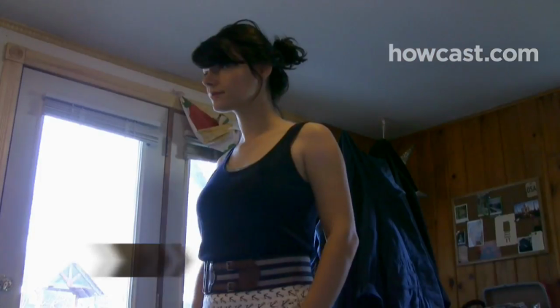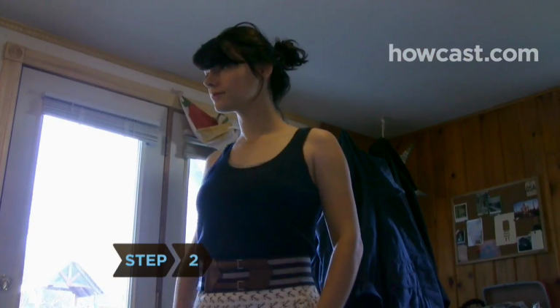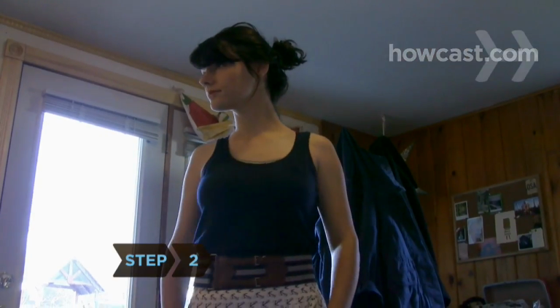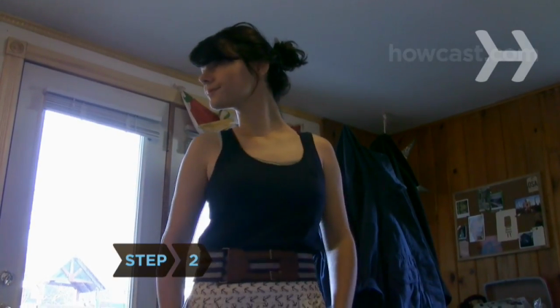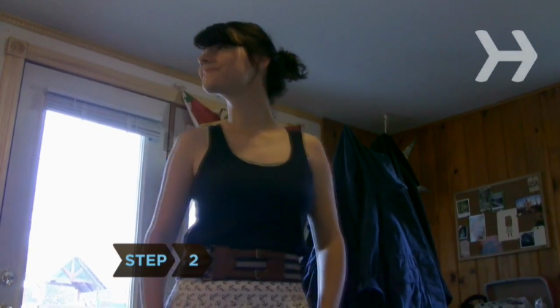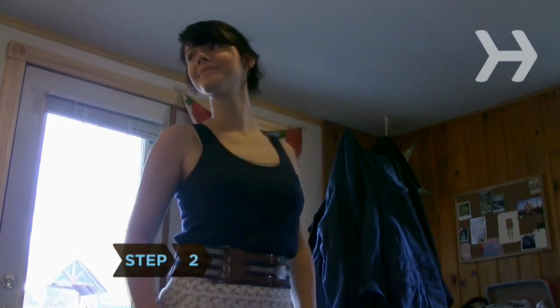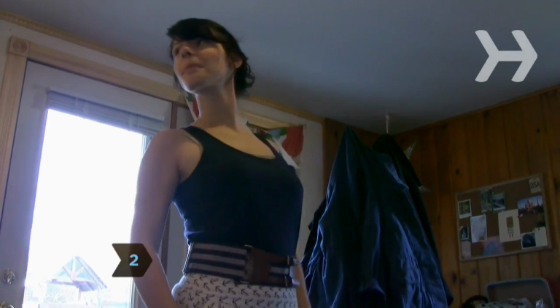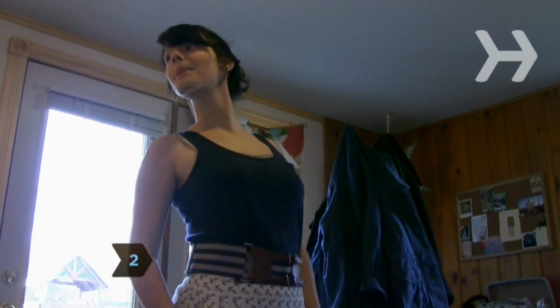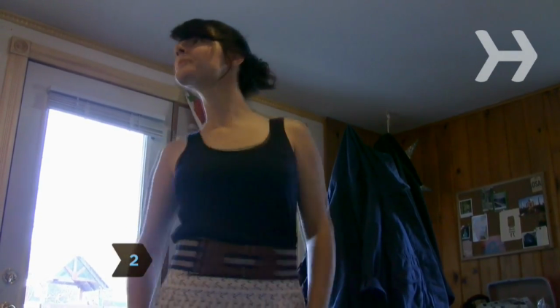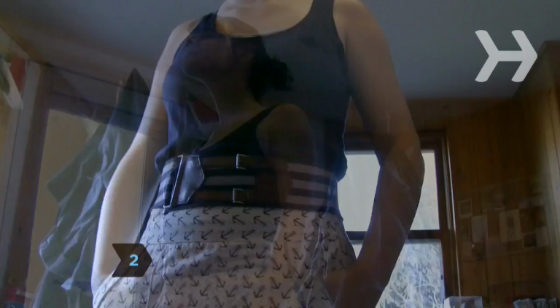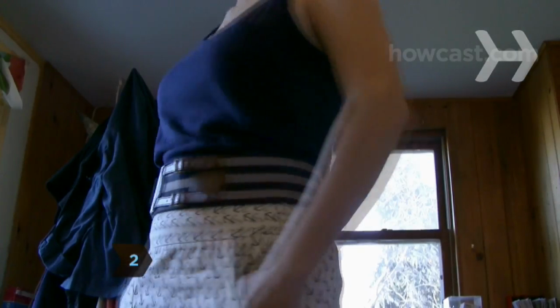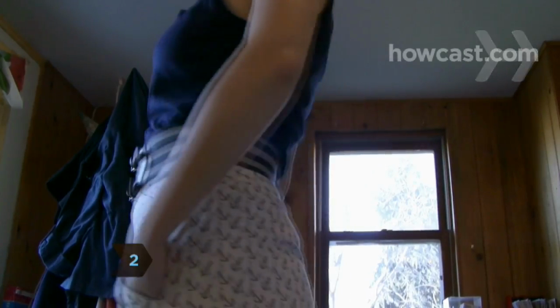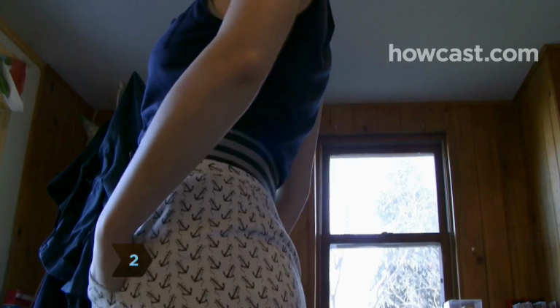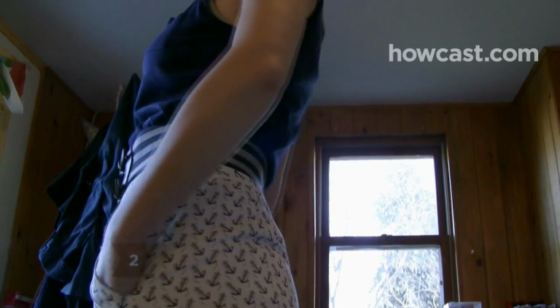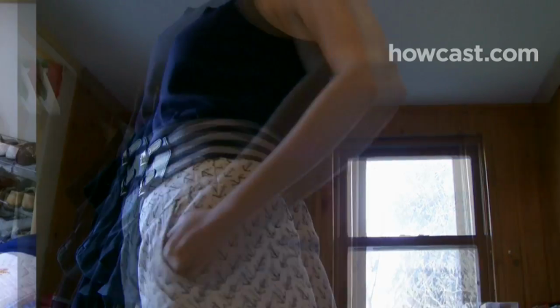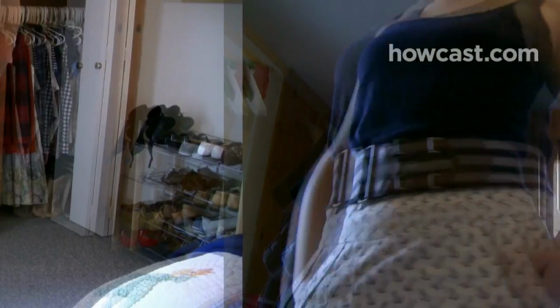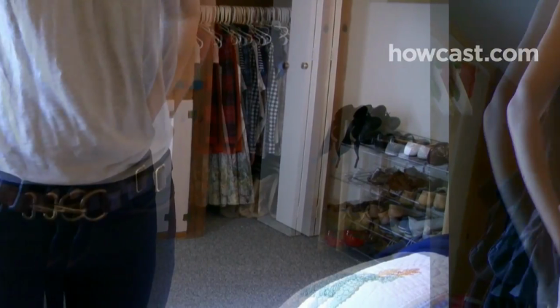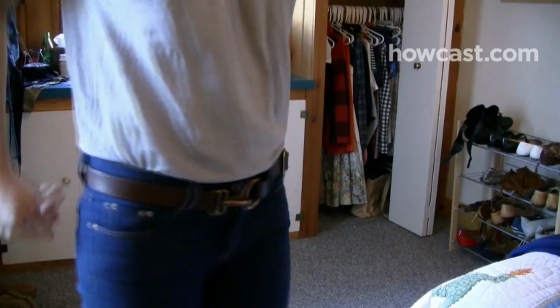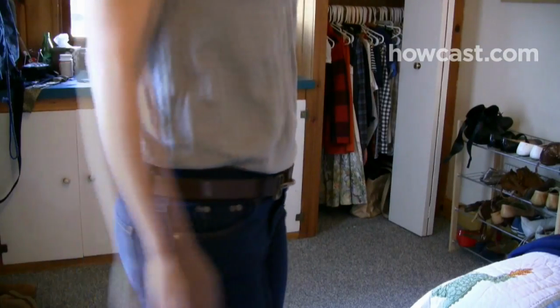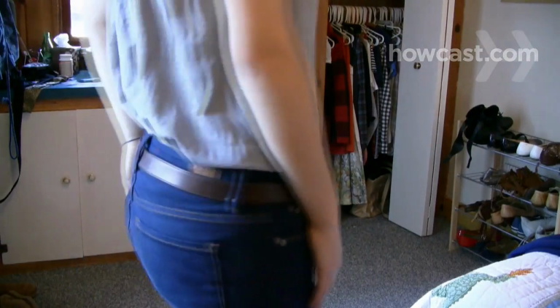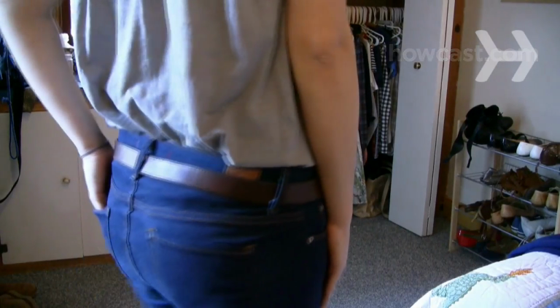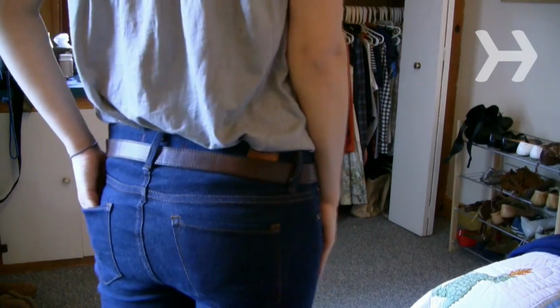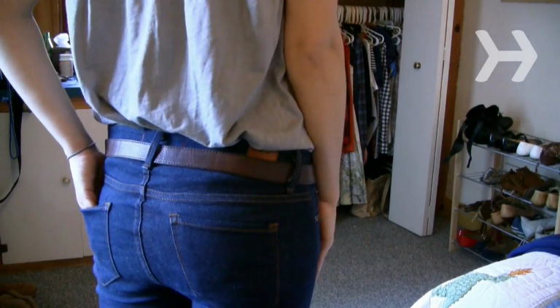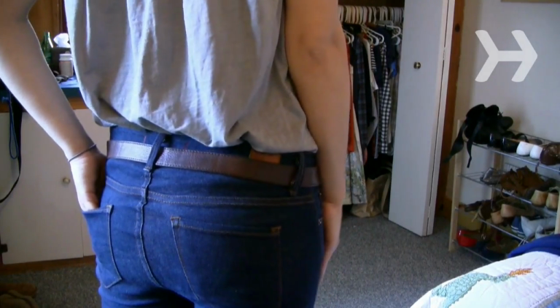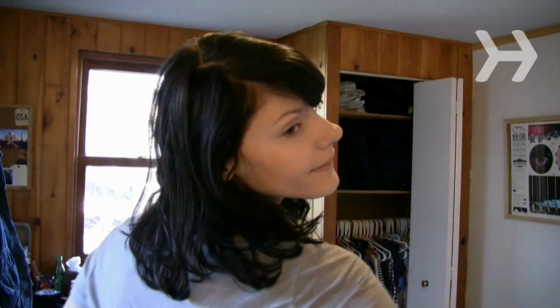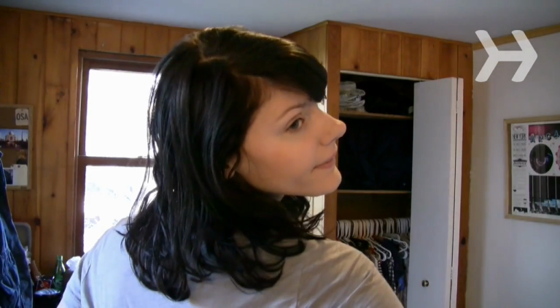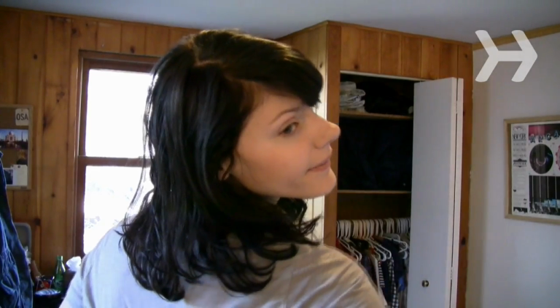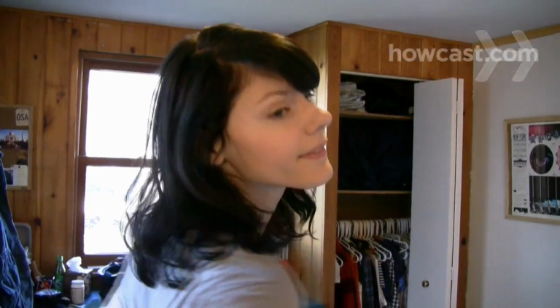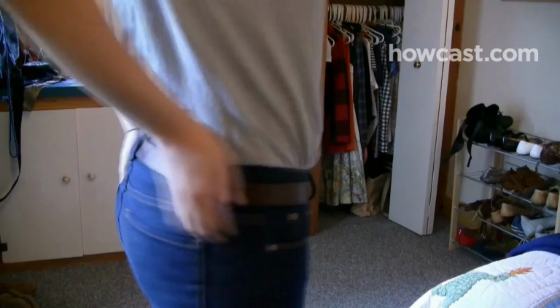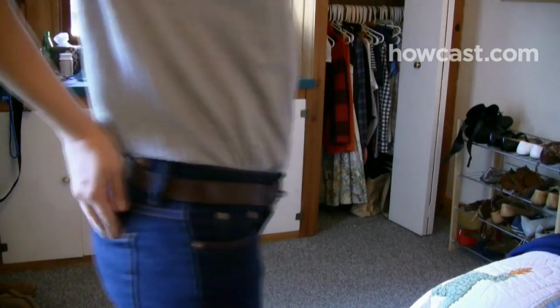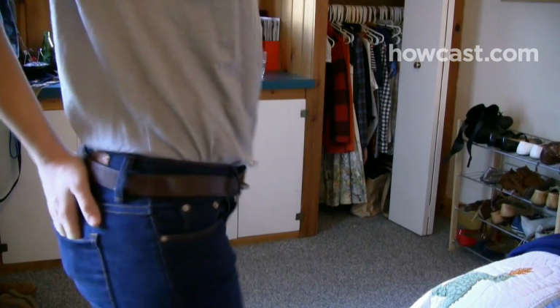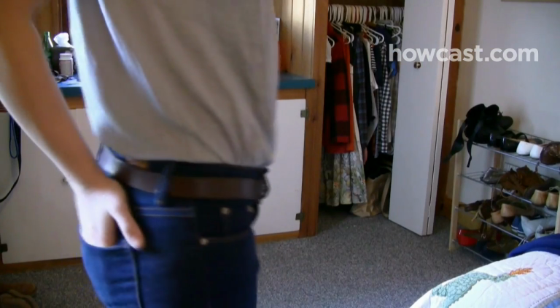Step 2. Determine the width you need. A belt worn over a dress or shirt can be any width. If you're wearing it around your hips, use a belt that is narrow at the top and follows the contour of your hips.